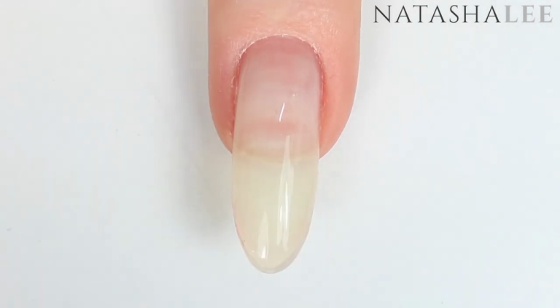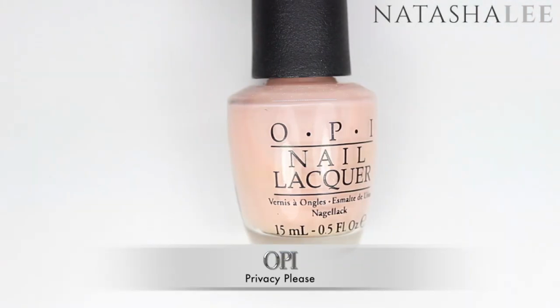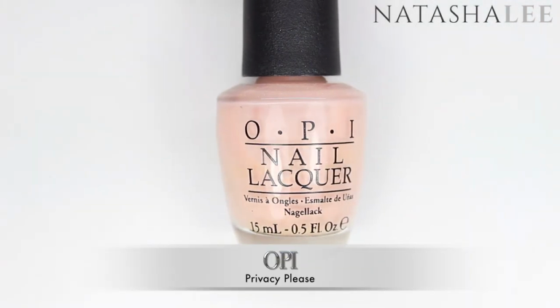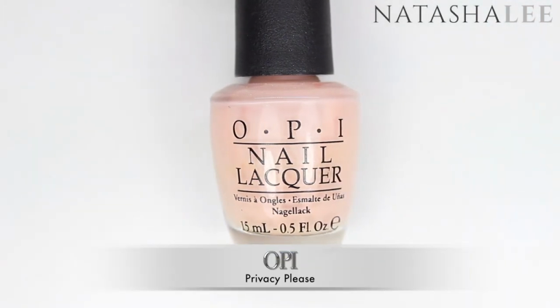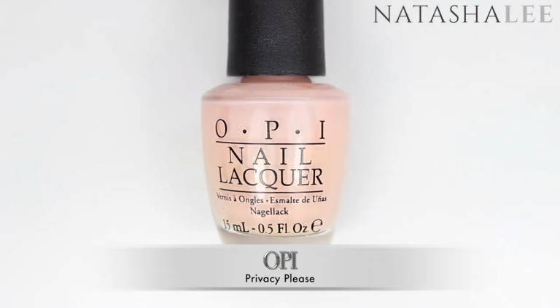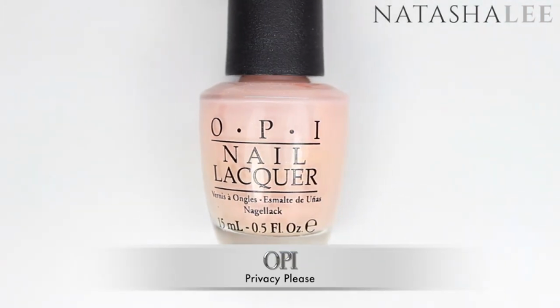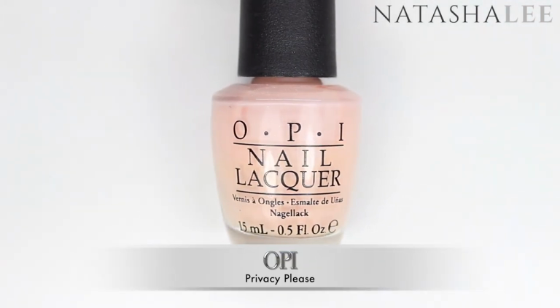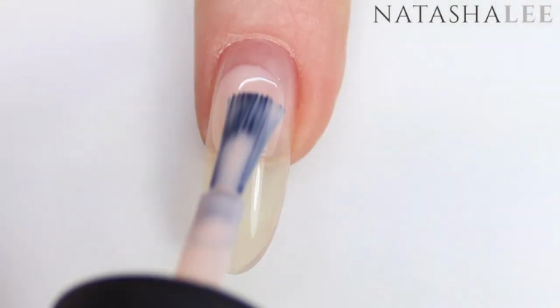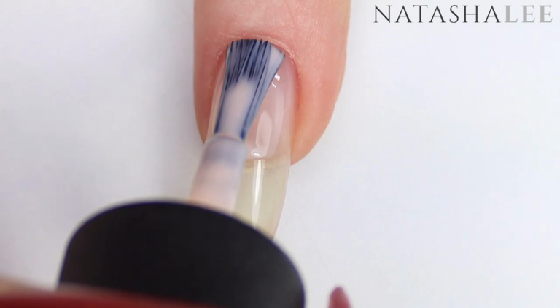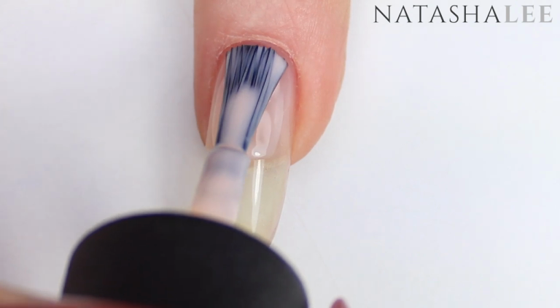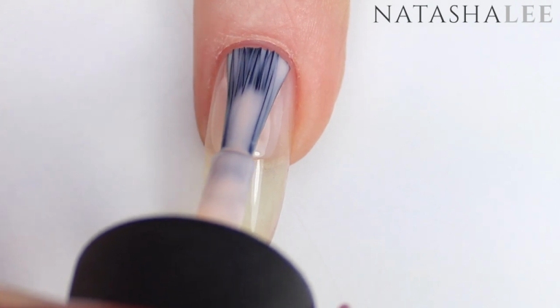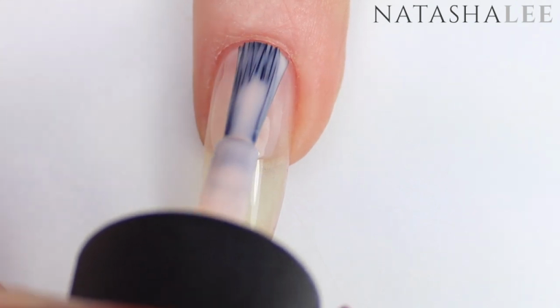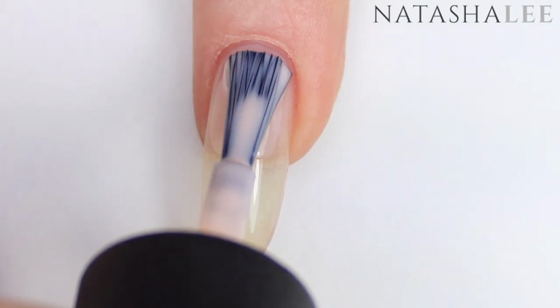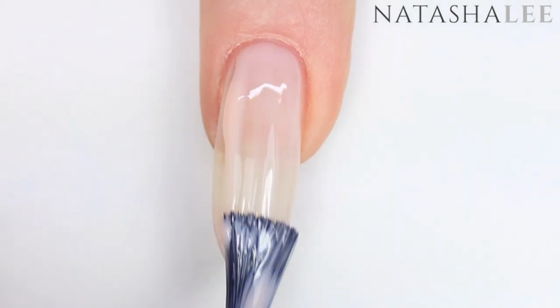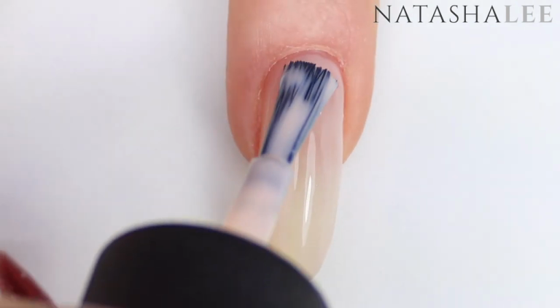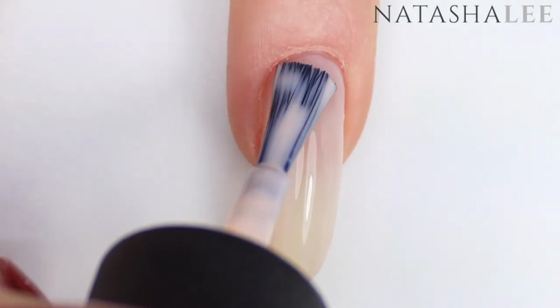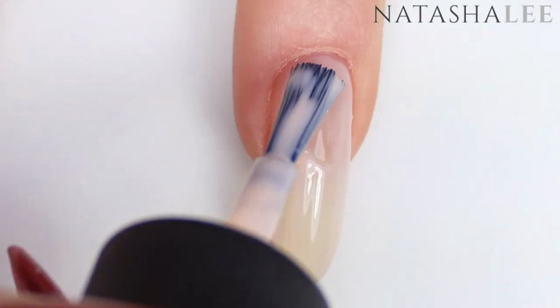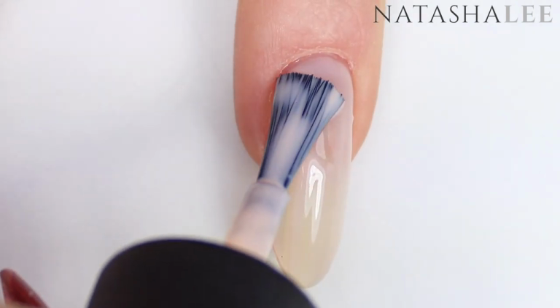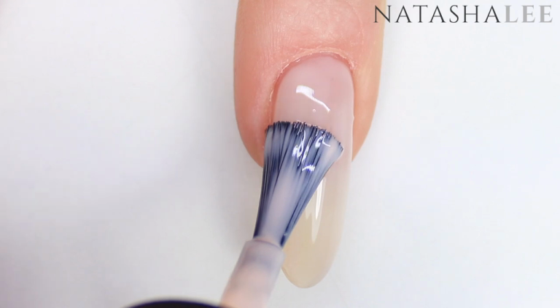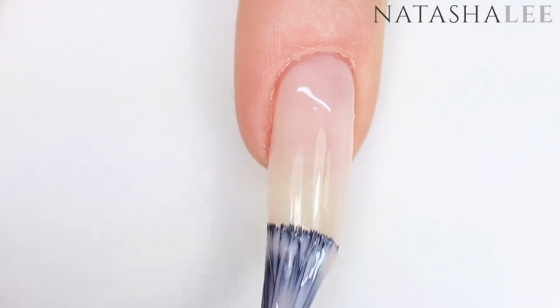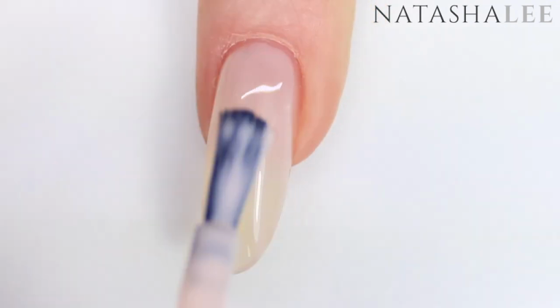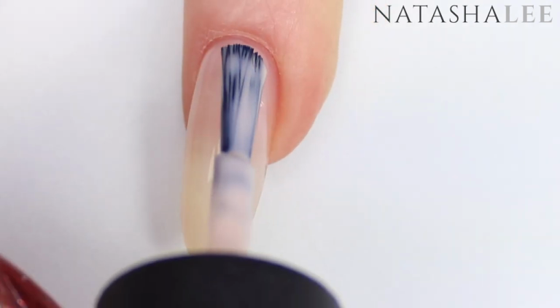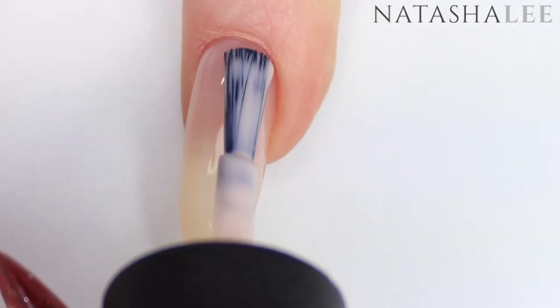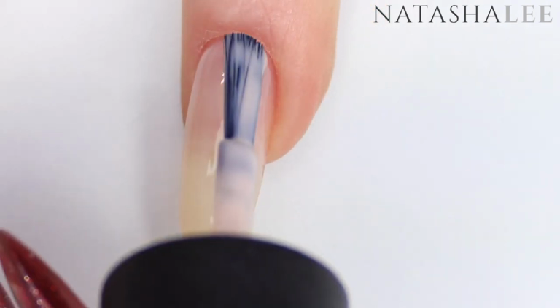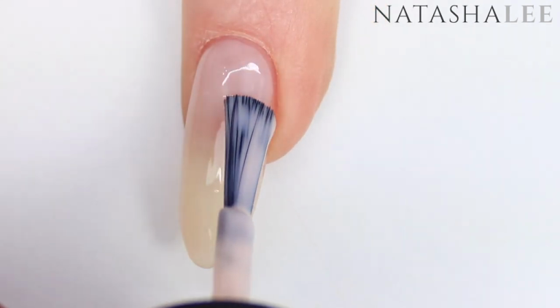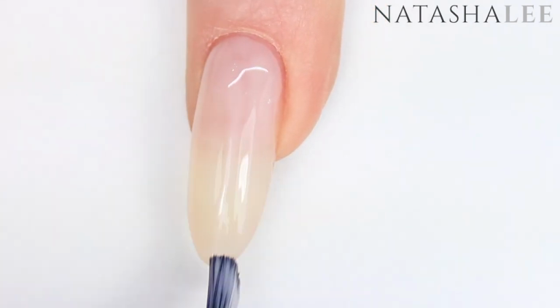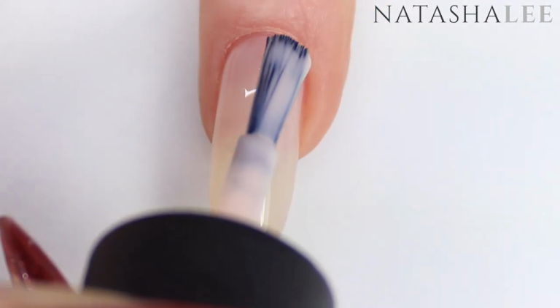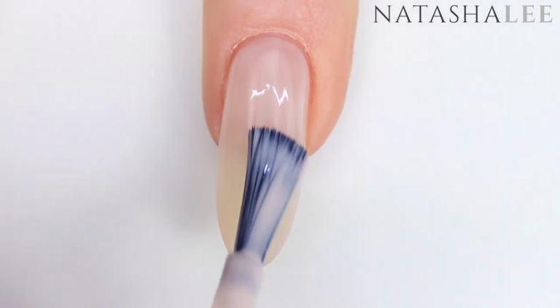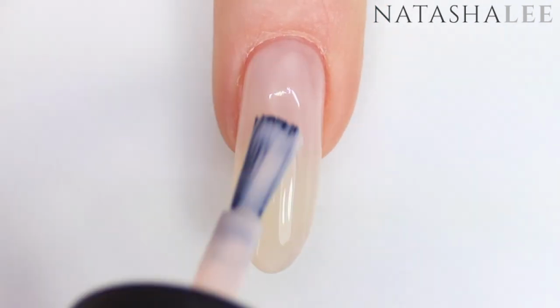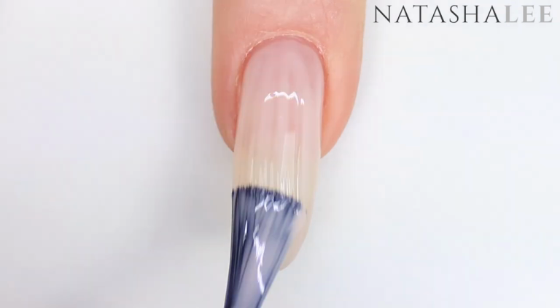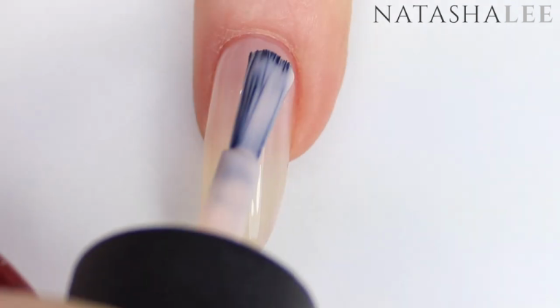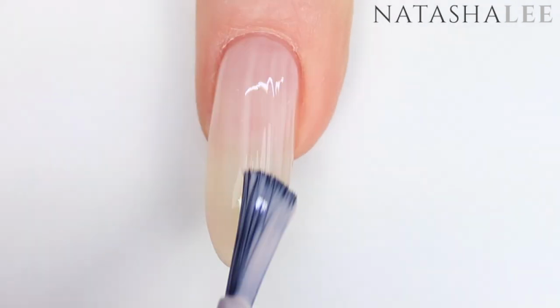For the next stage I'm using a semi-sheer nude, and this one is OPI's Privacy Please. Apply a nice even coat to all of the nails and allow to dry. If you don't have a nude polish you can just let the natural color of your nails shine through, but I prefer the look with this nice peachy color.